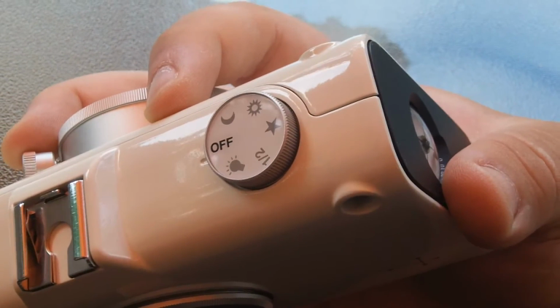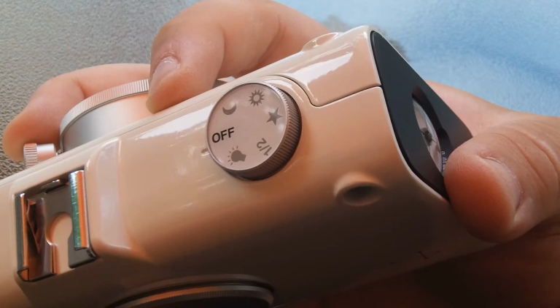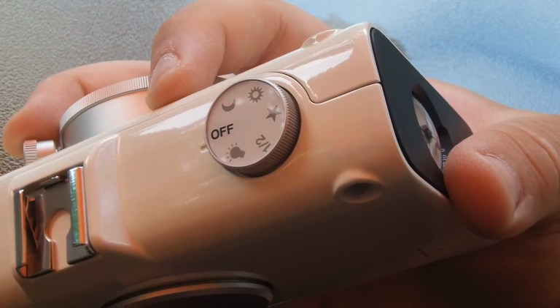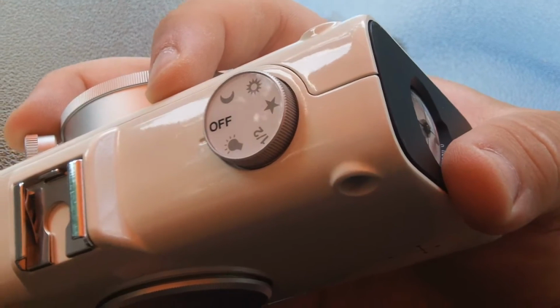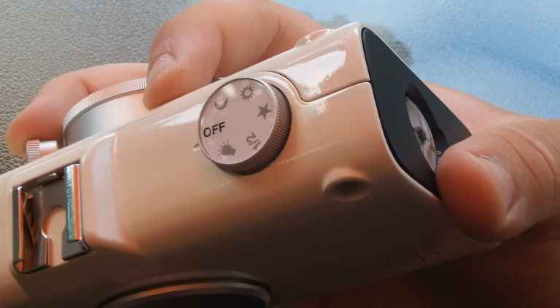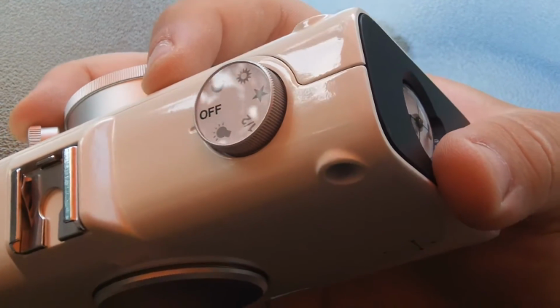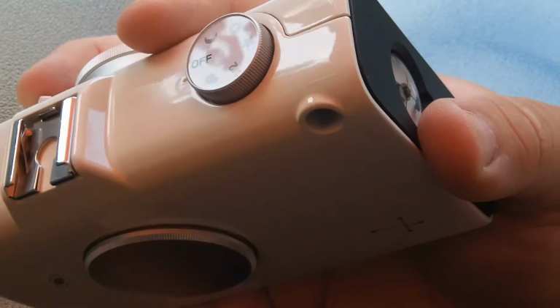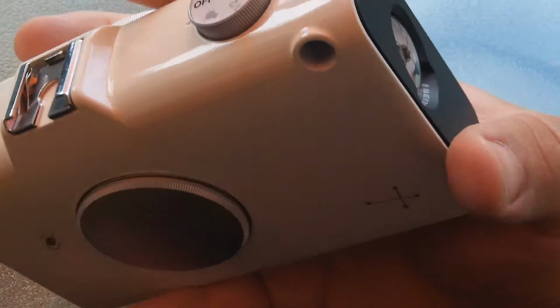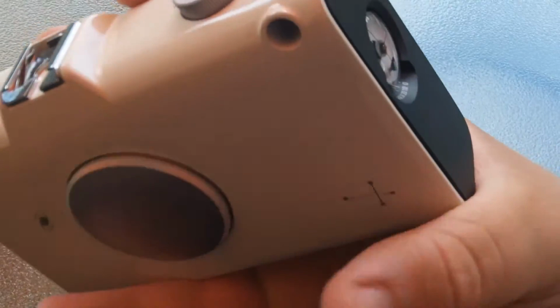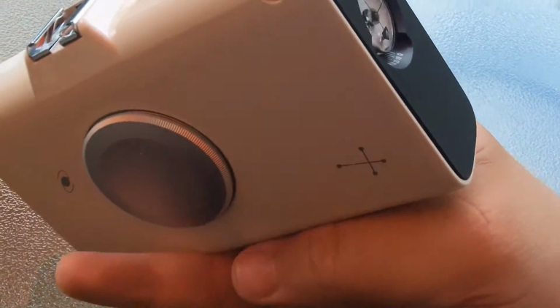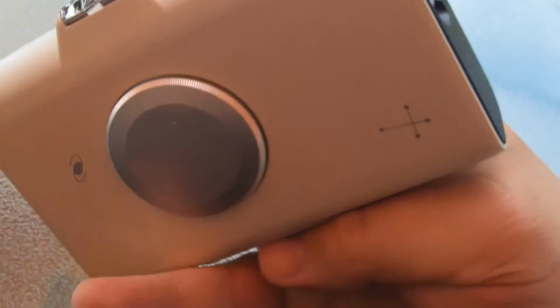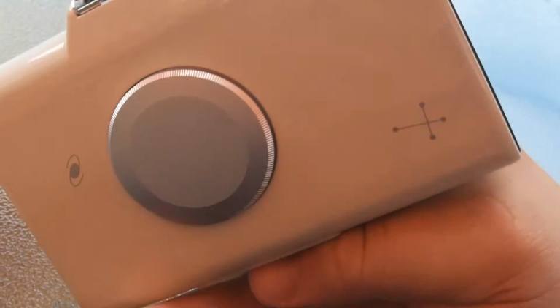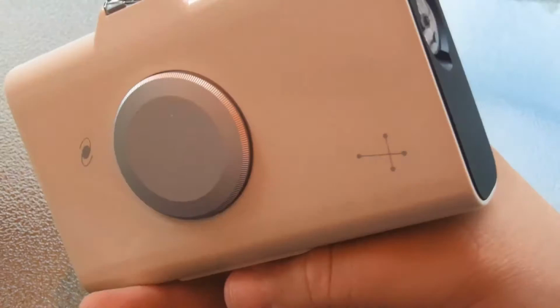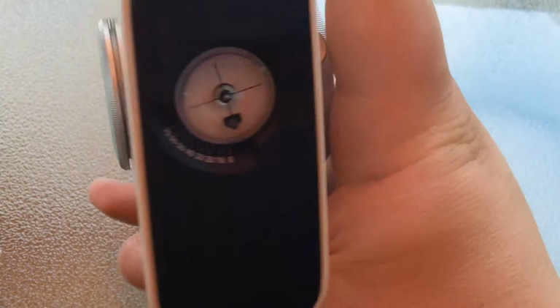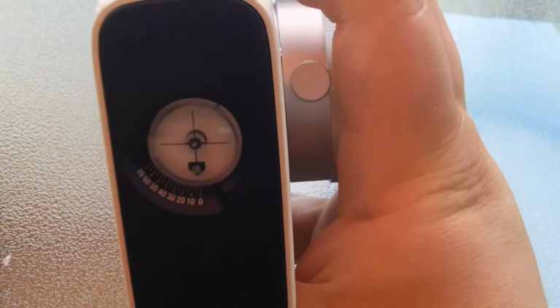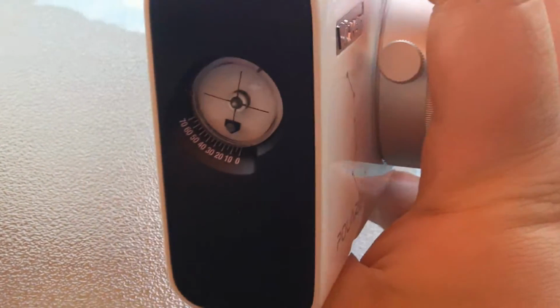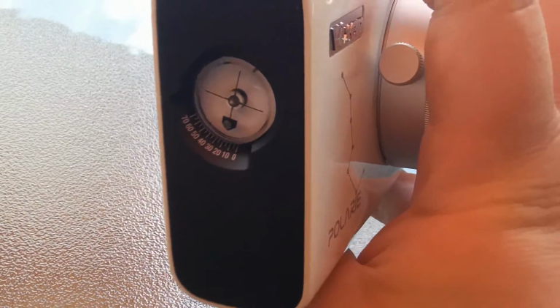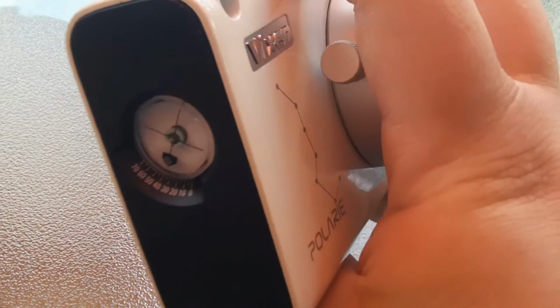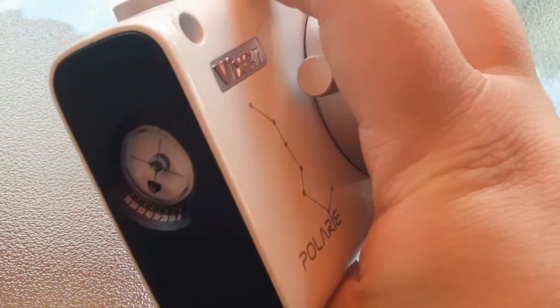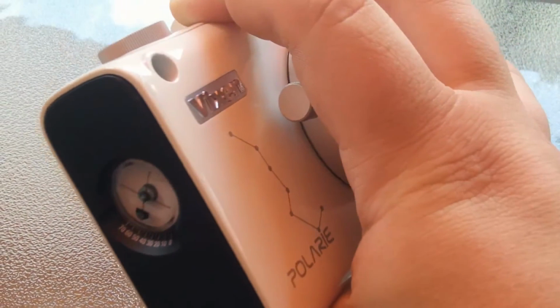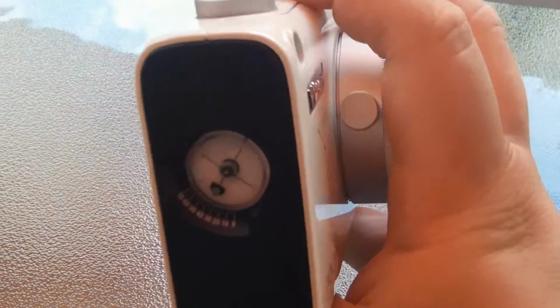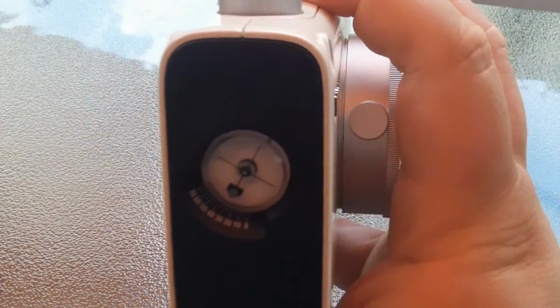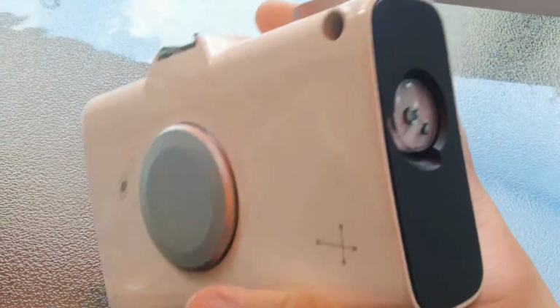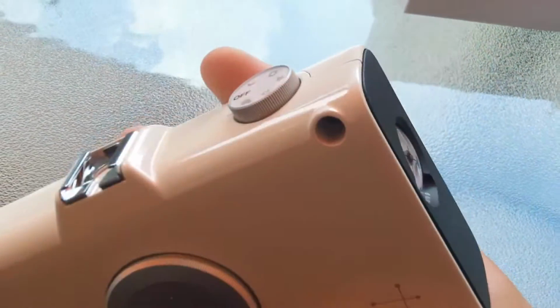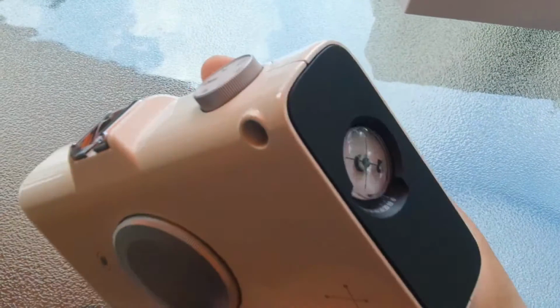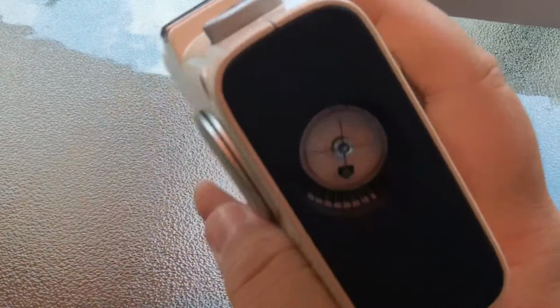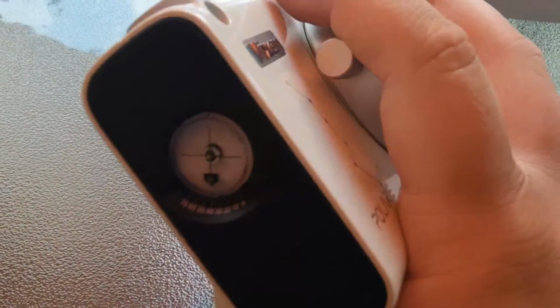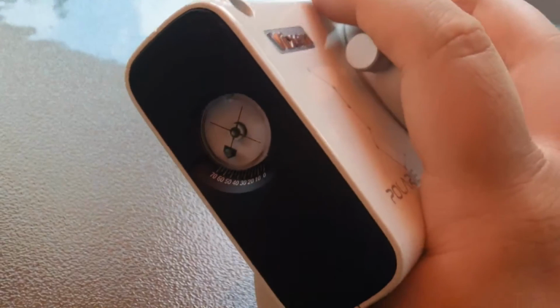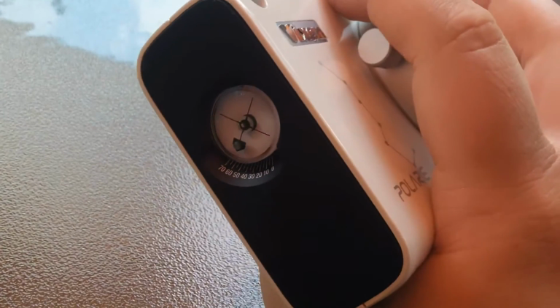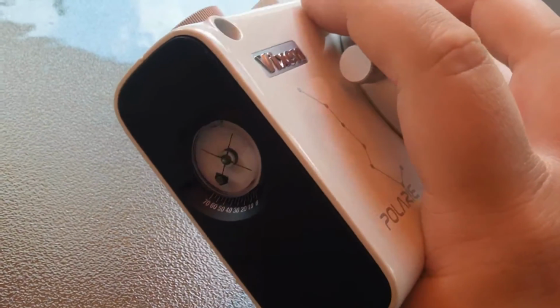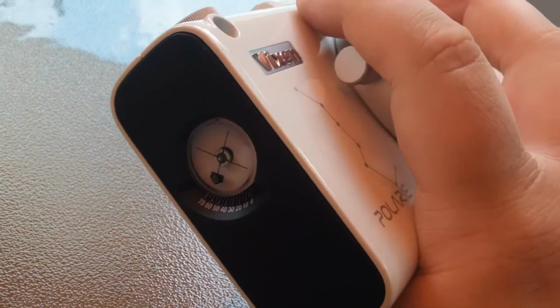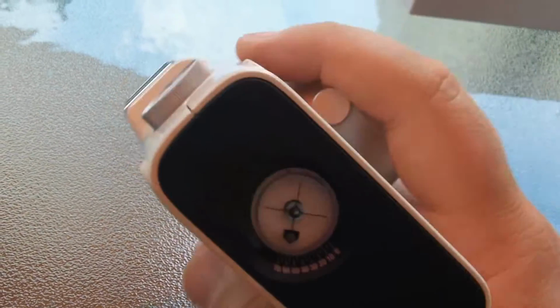setup mode, which just illuminates the latitude meter thing here, which will help you do your alignment. Especially for solar alignment where you don't have a star to use.